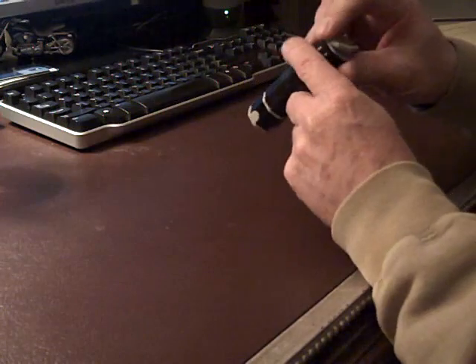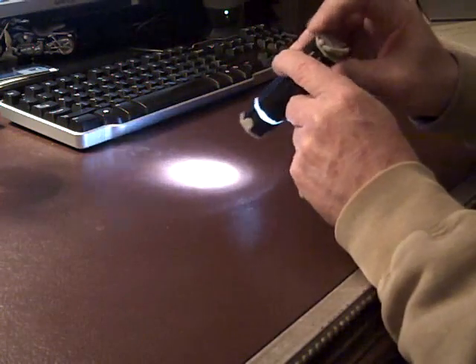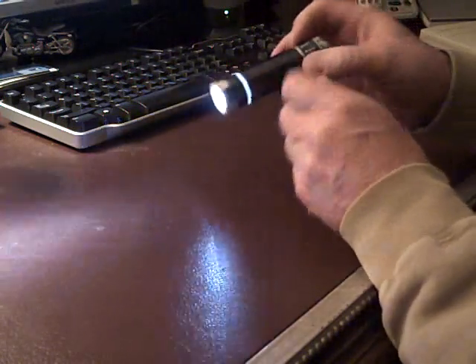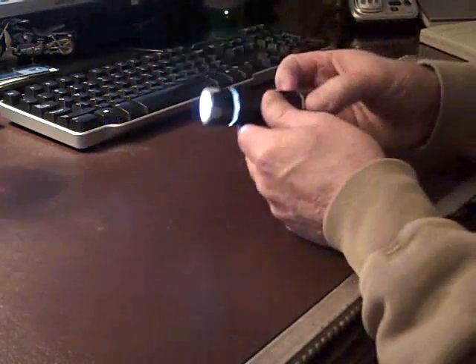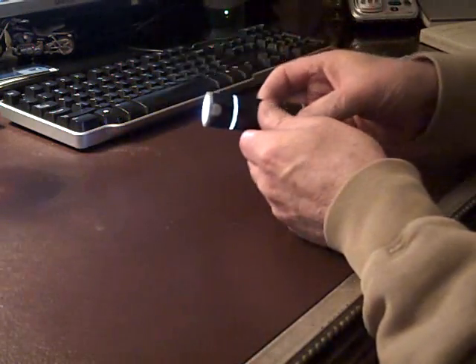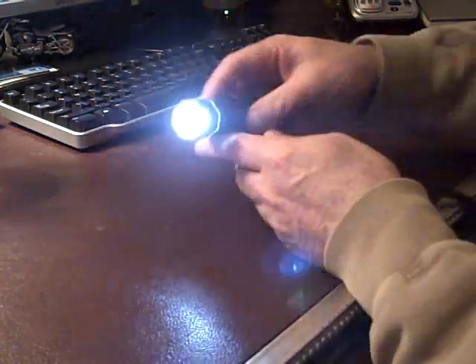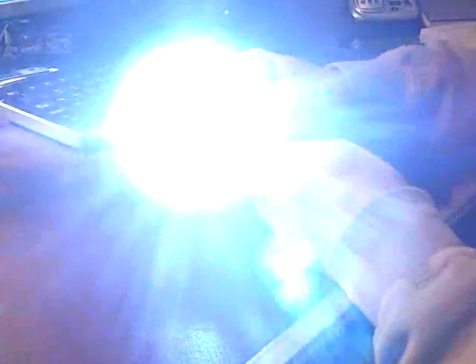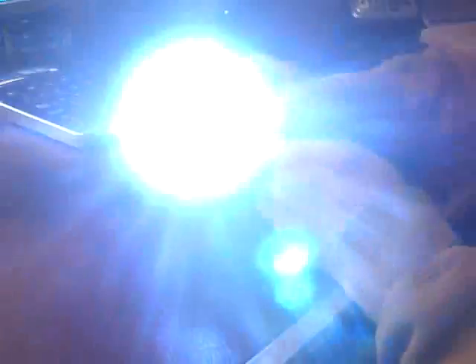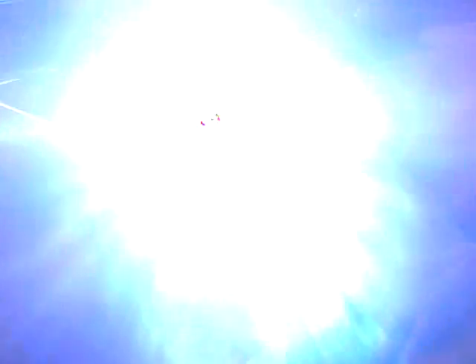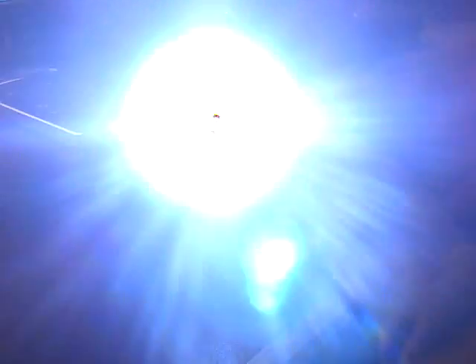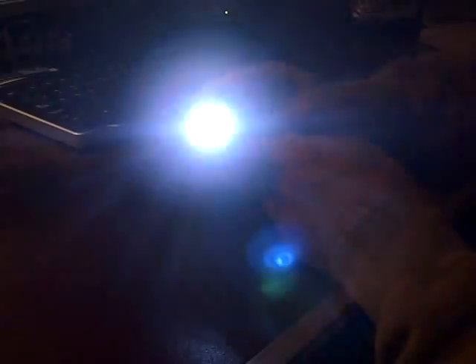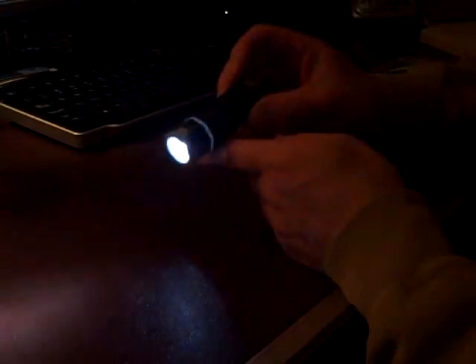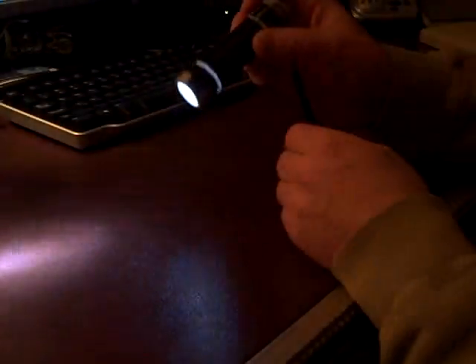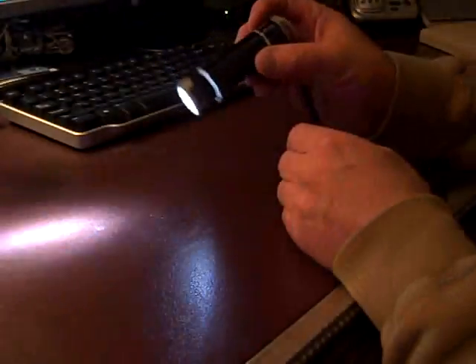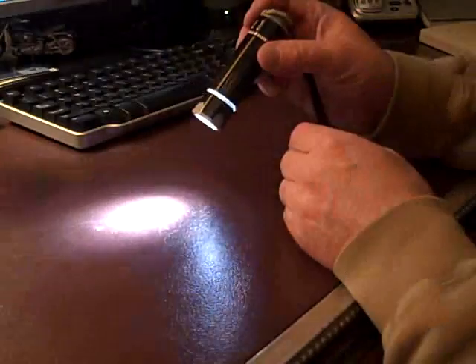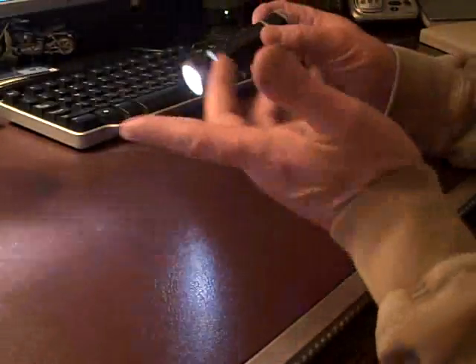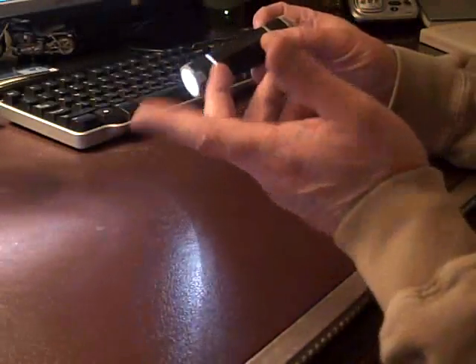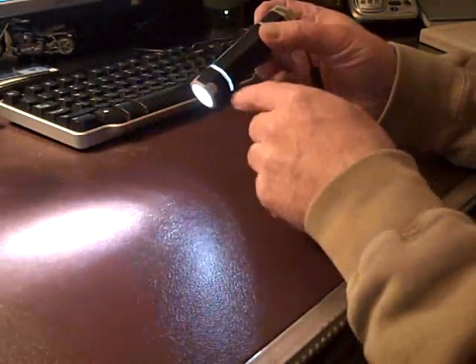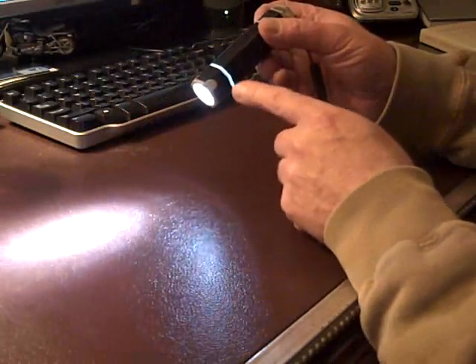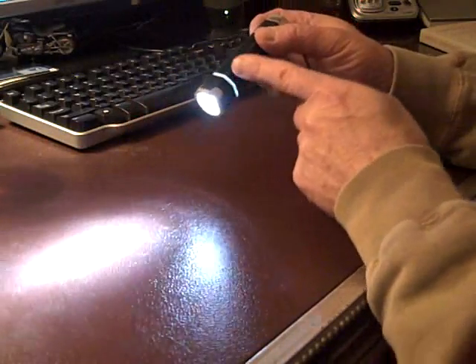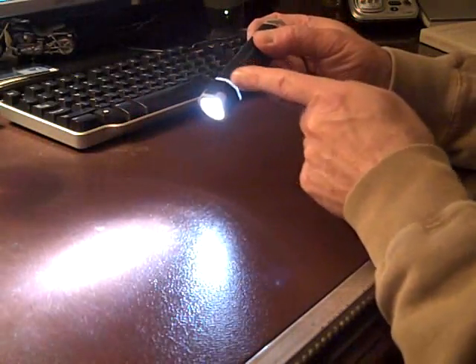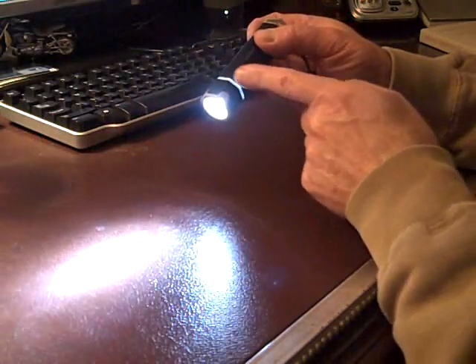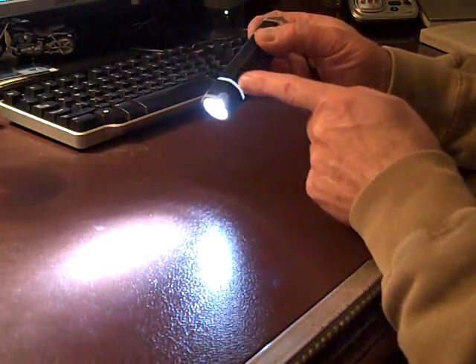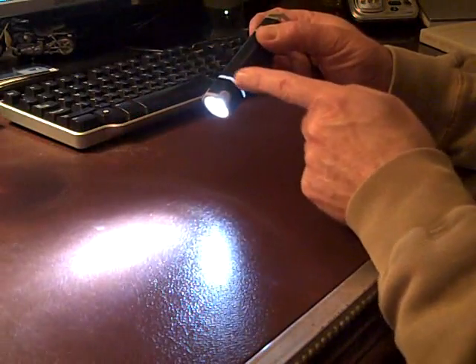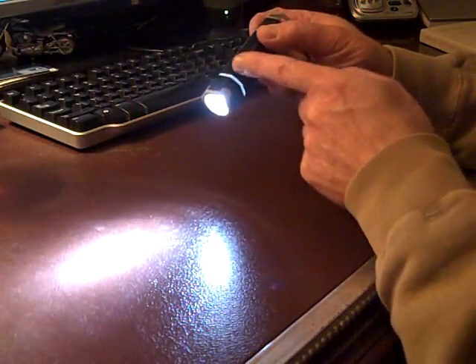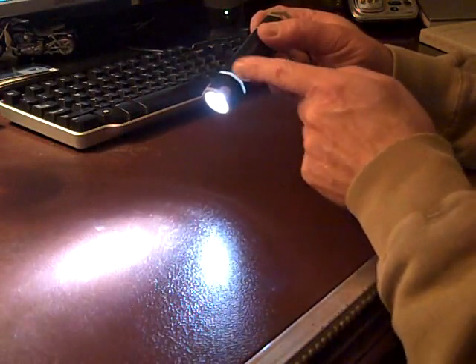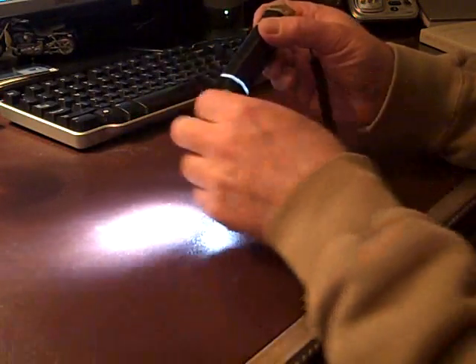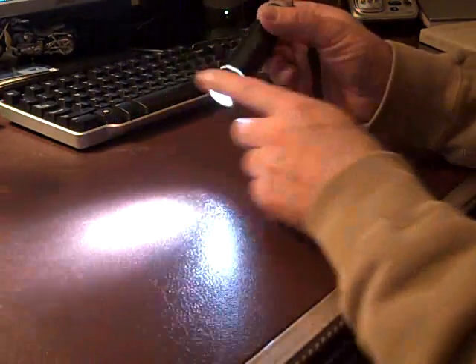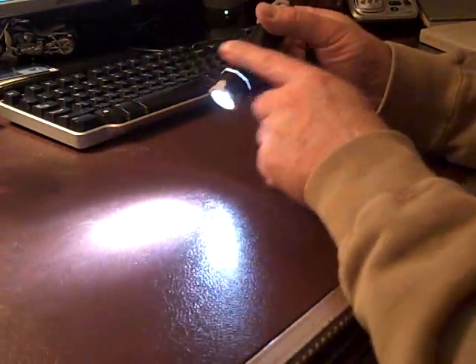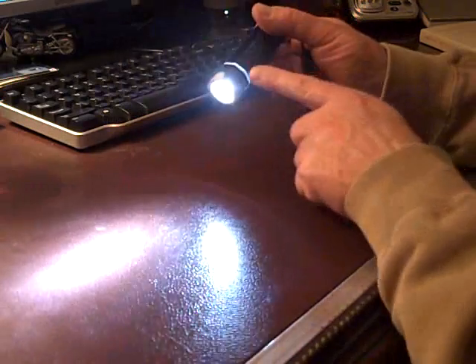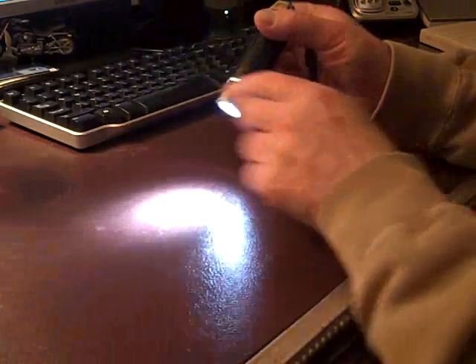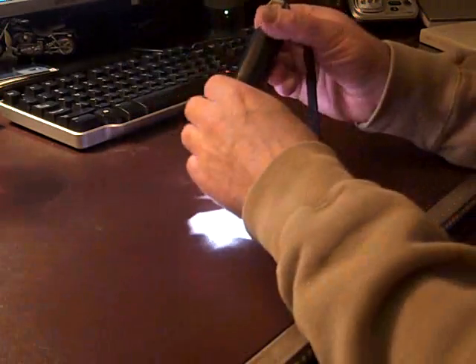The light puts out about 26 lumens. One of the unique things about it is this little translucent band that's emitting some light.